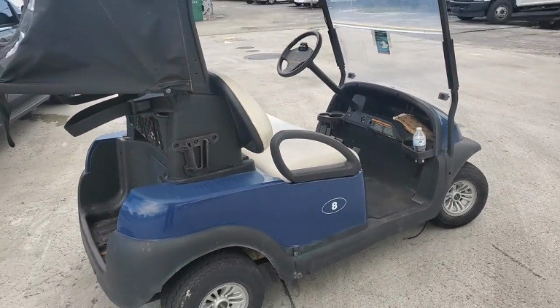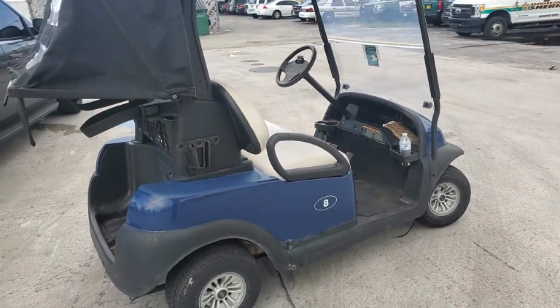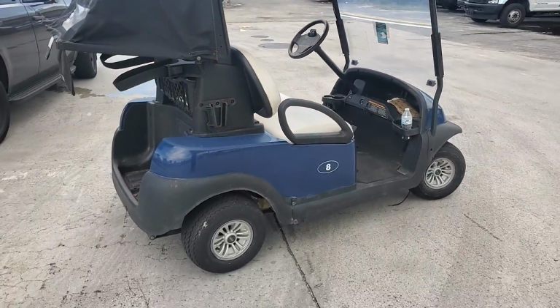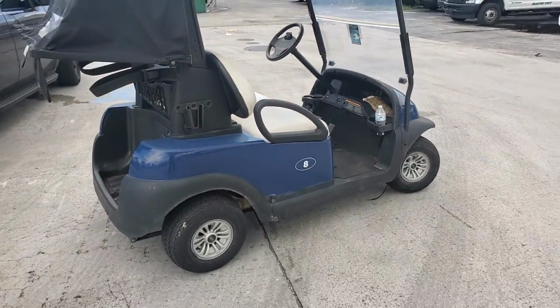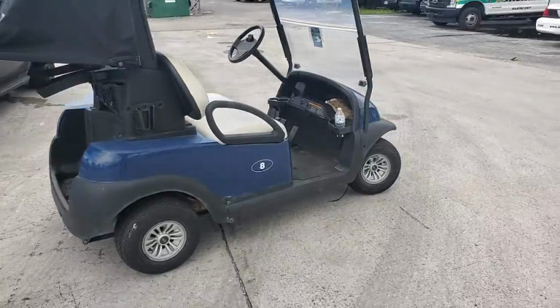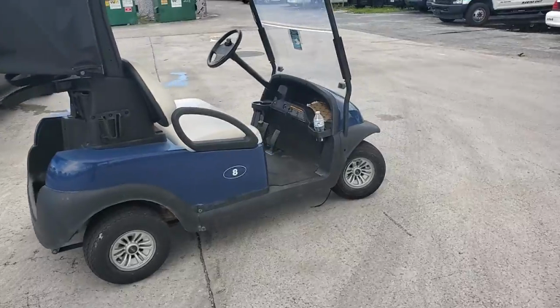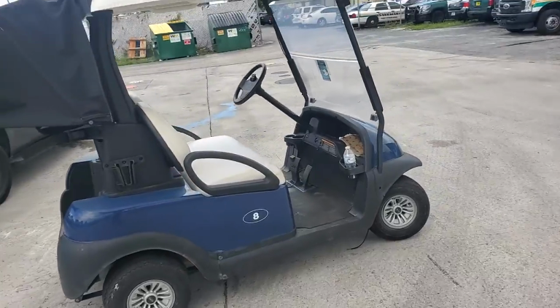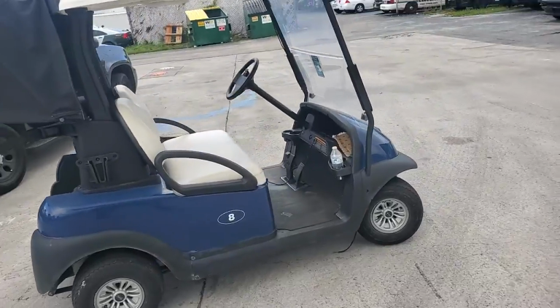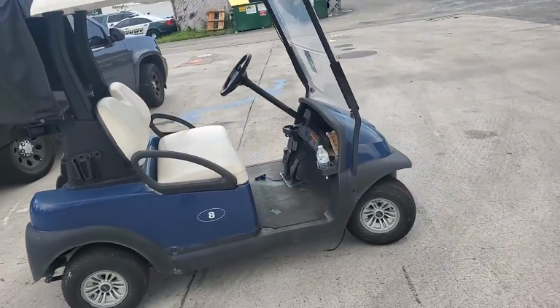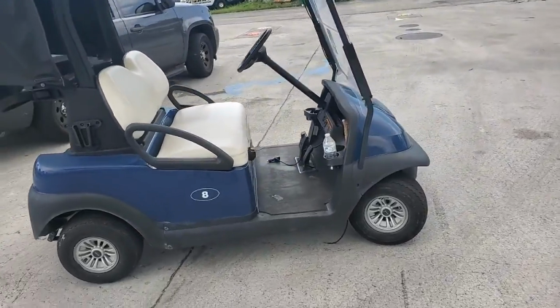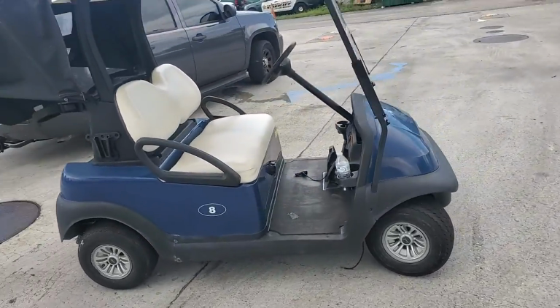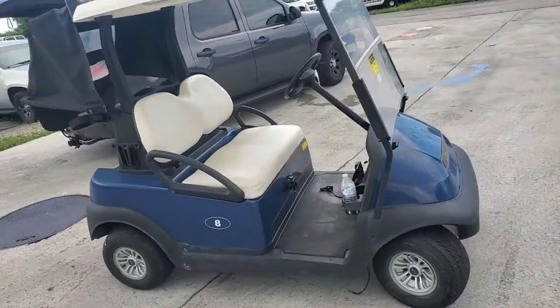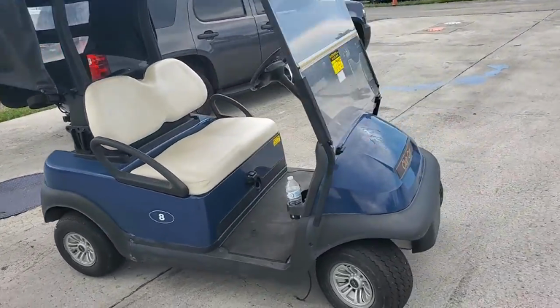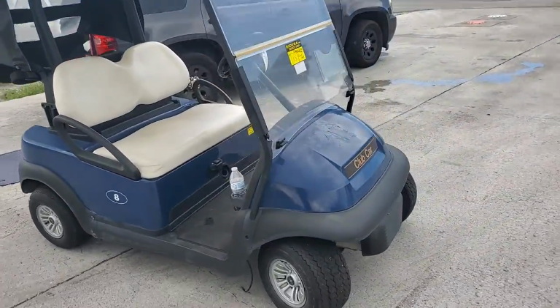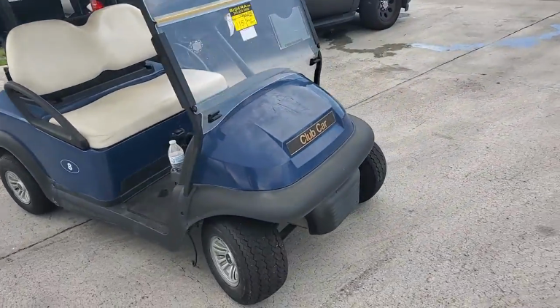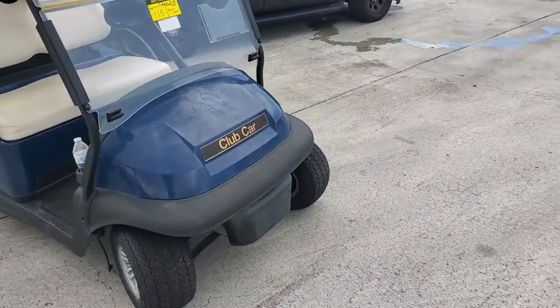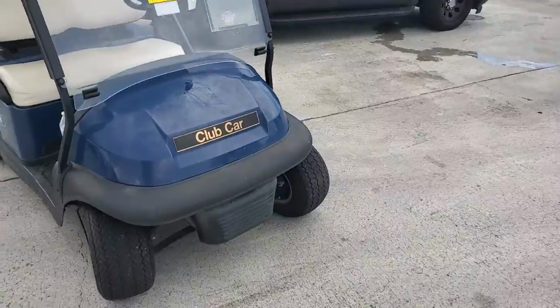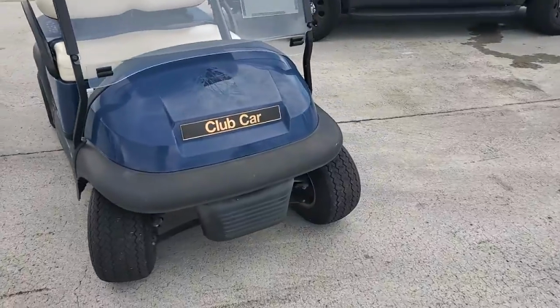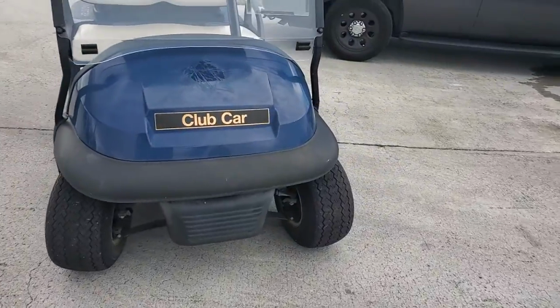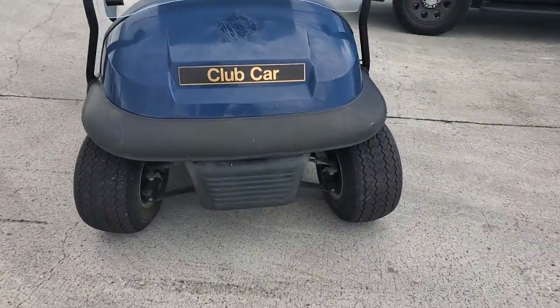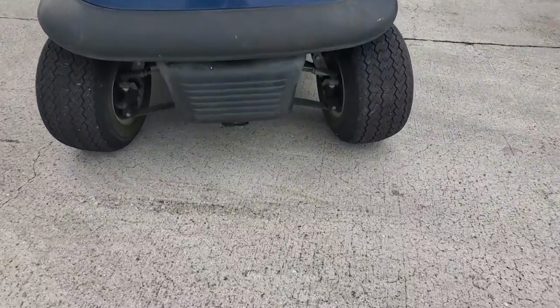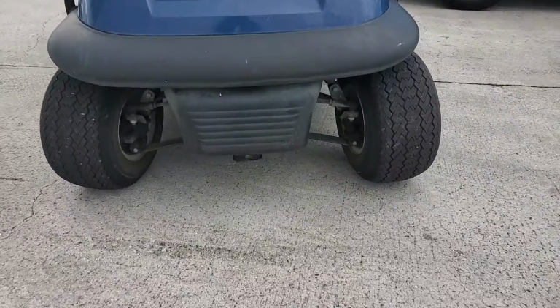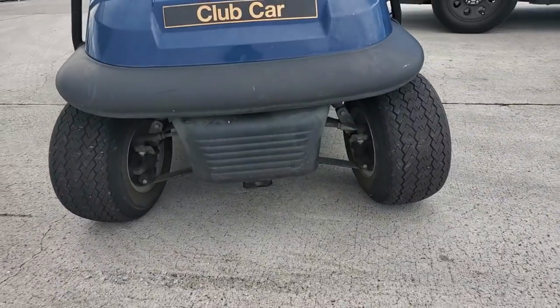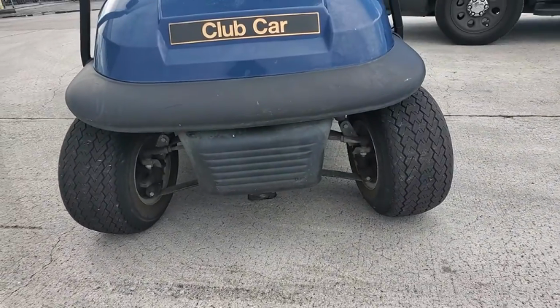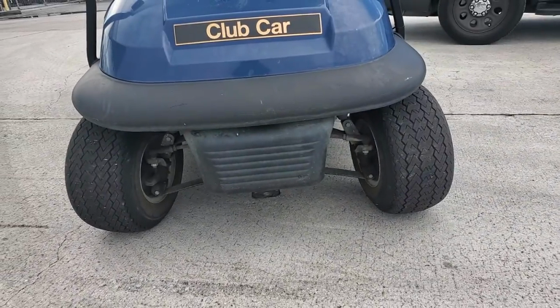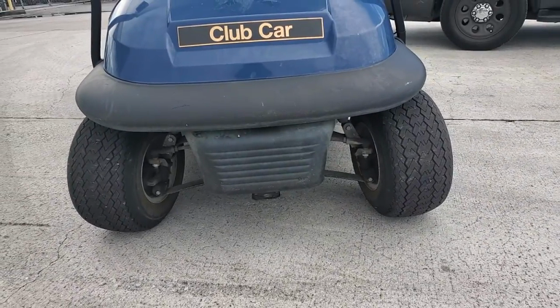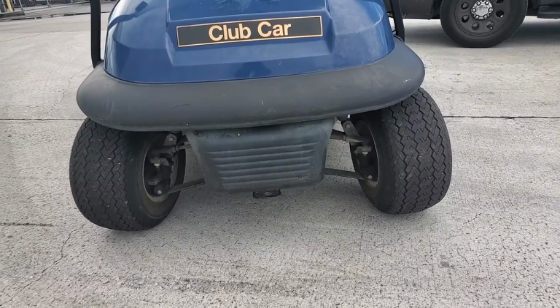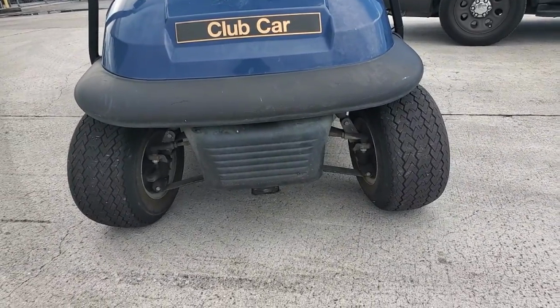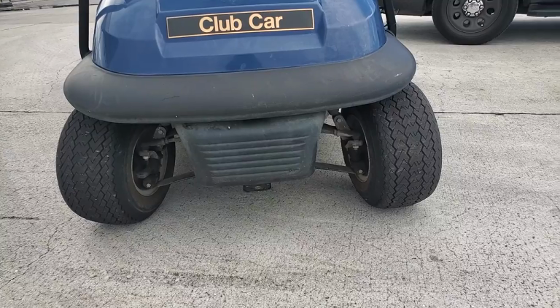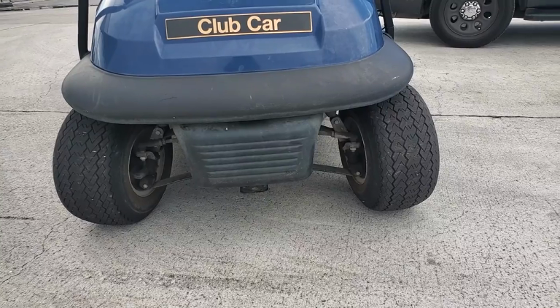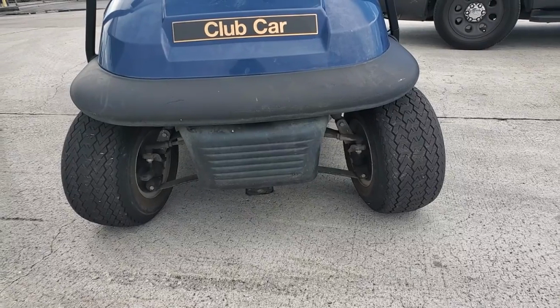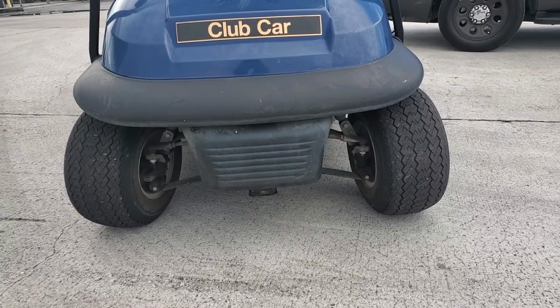The front end has a problem. The tires are facing outward, so it's uncontrollable. As you can see, one tire is pointing to the left, the other one to the right. It needs to be fixed.